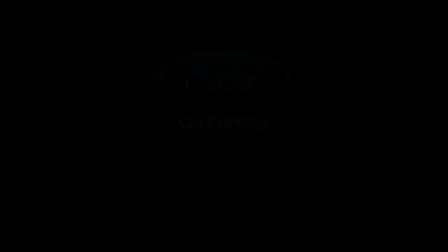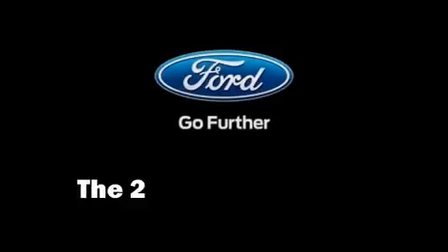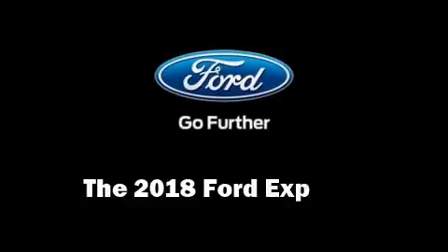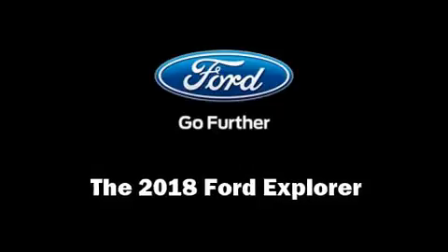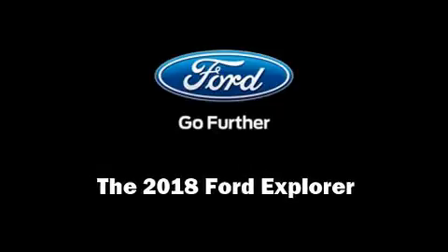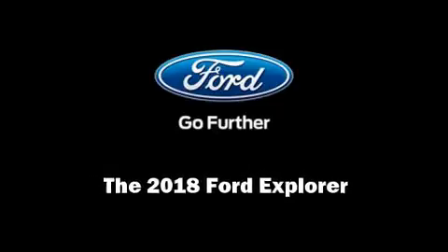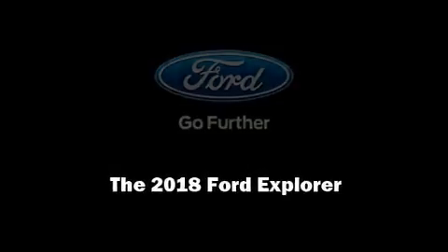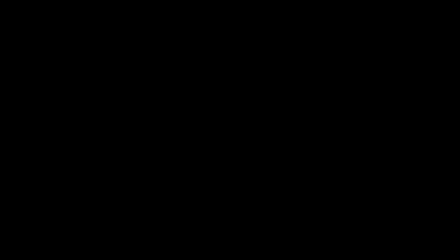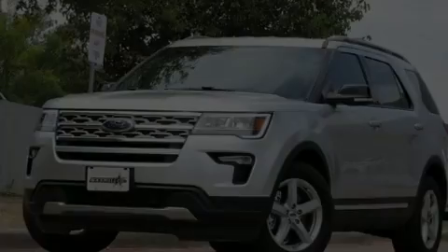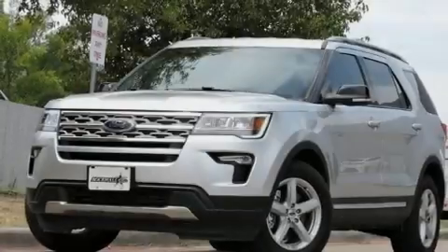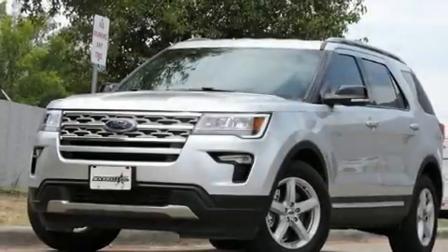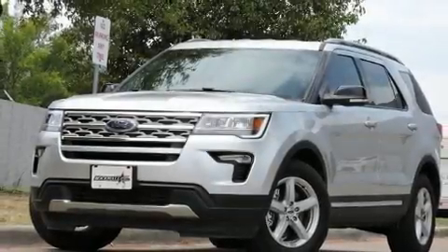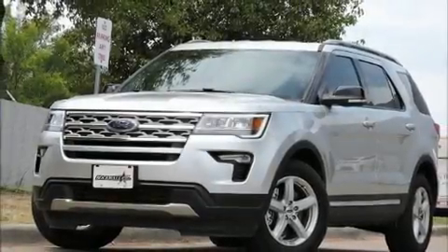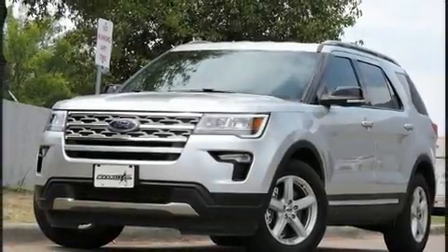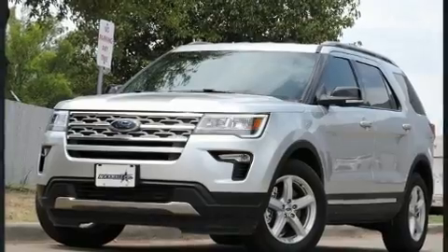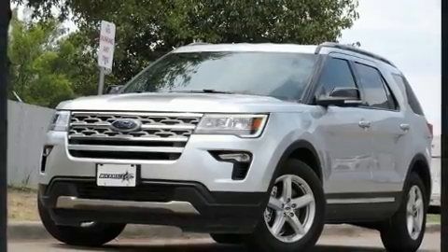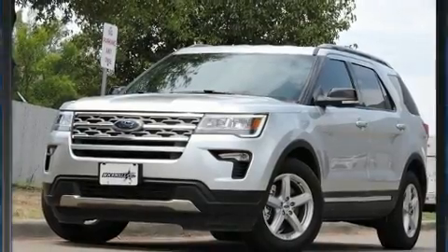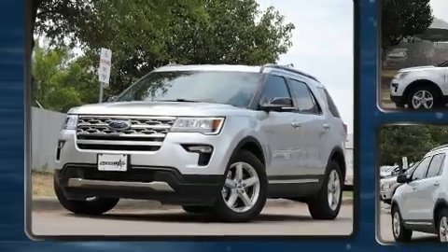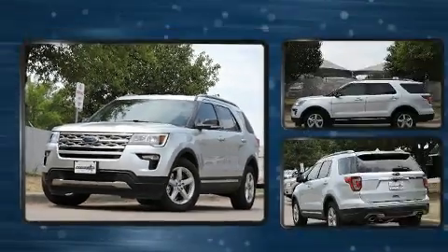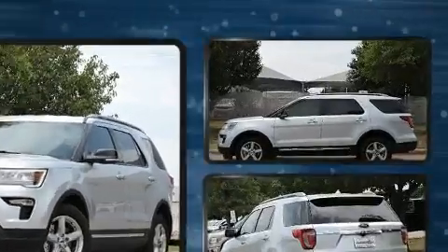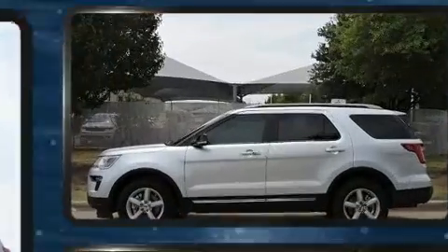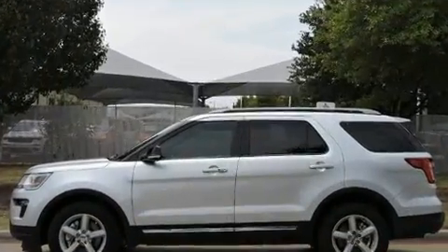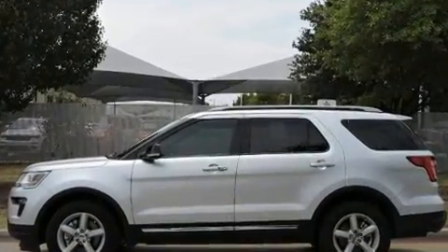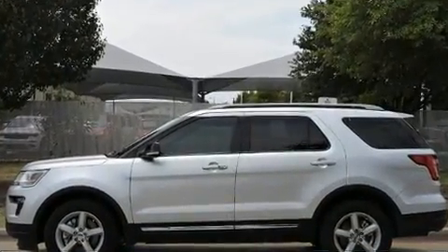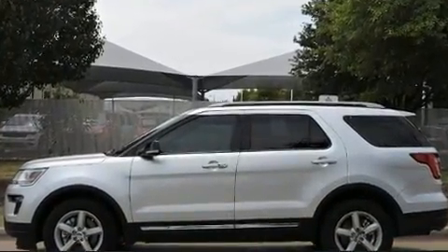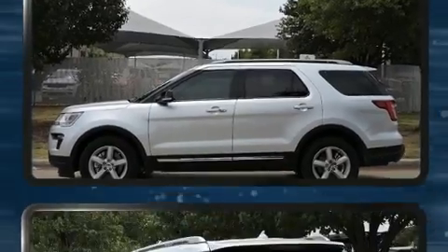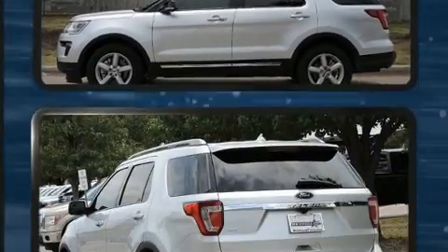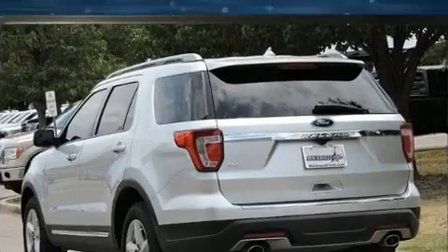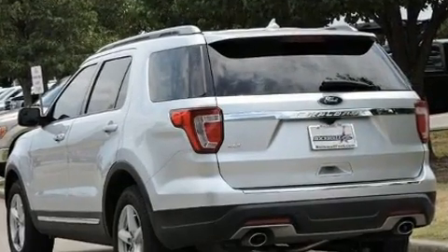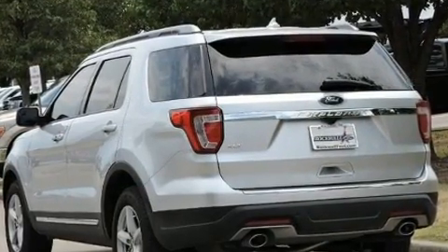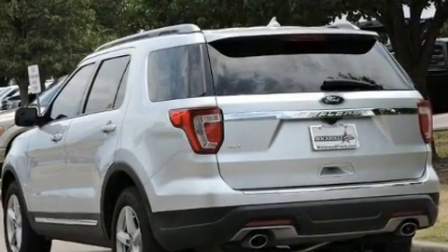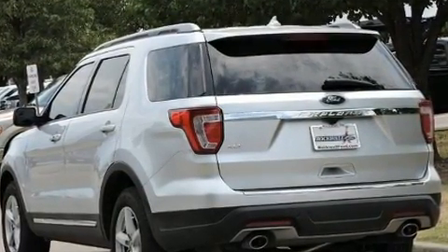Discerning drivers will appreciate the 2018 Ford Explorer. A 3.5-liter V6 engine pairs with a sophisticated 6-speed automatic transmission, and for added security, dynamic stability control supplements the drivetrain.